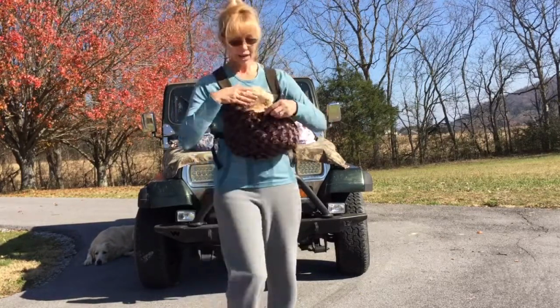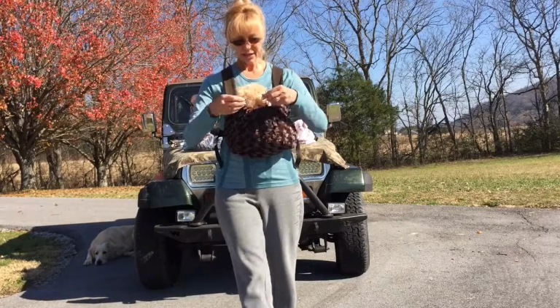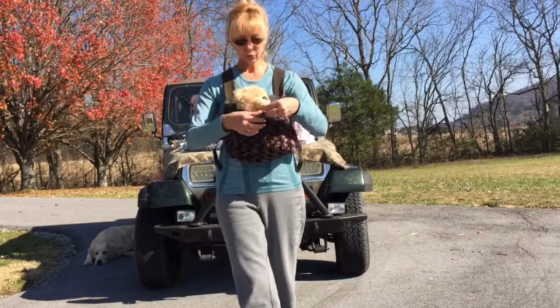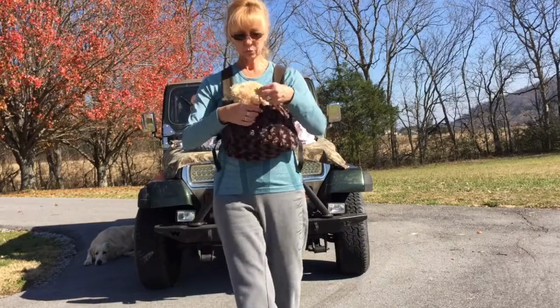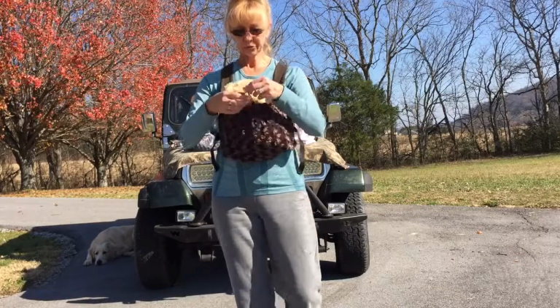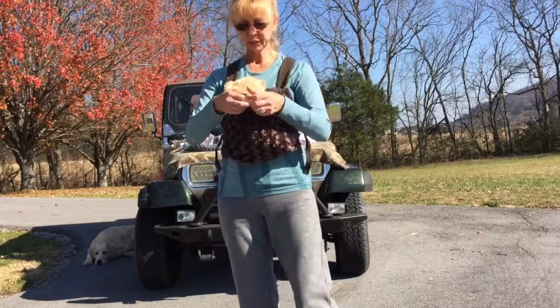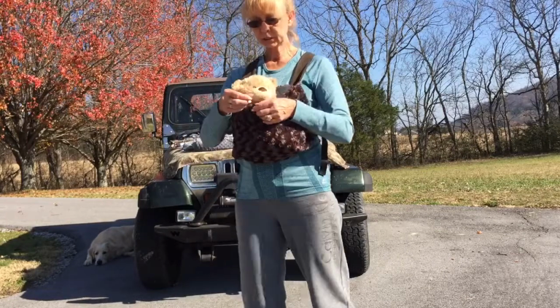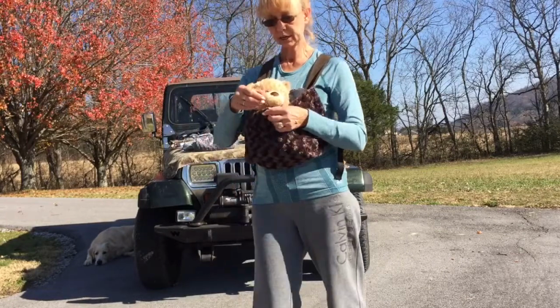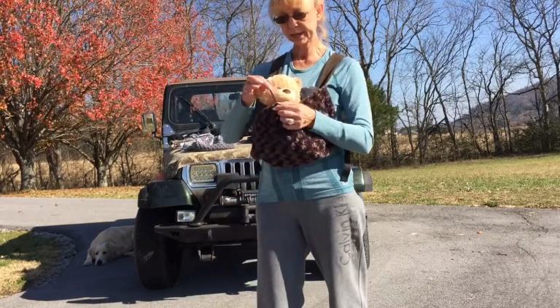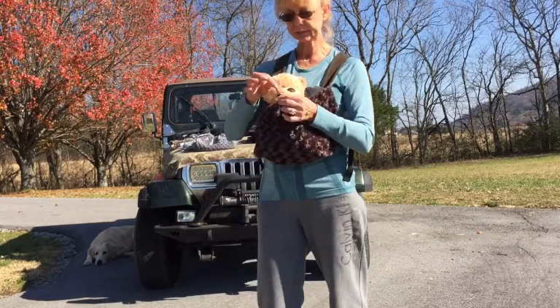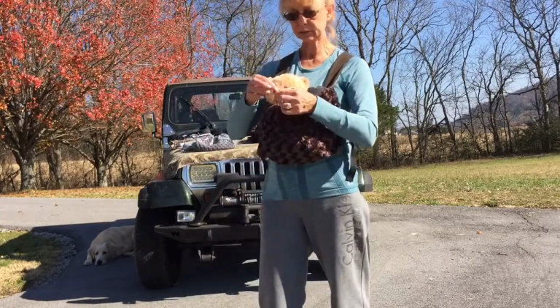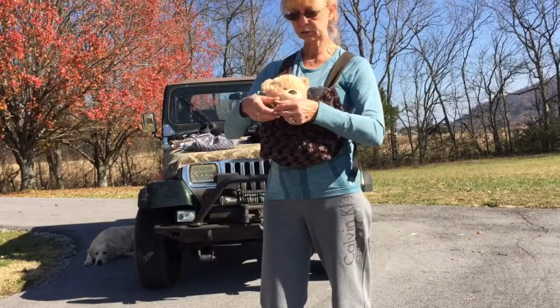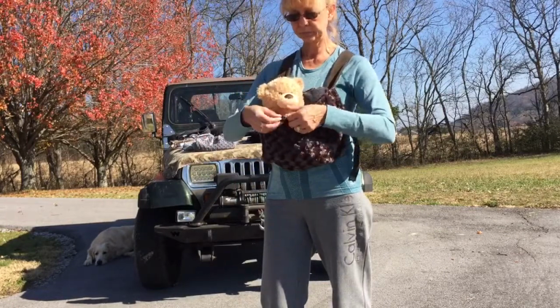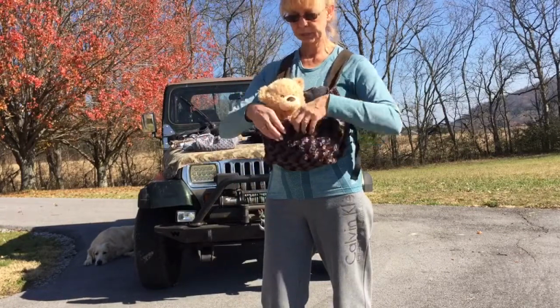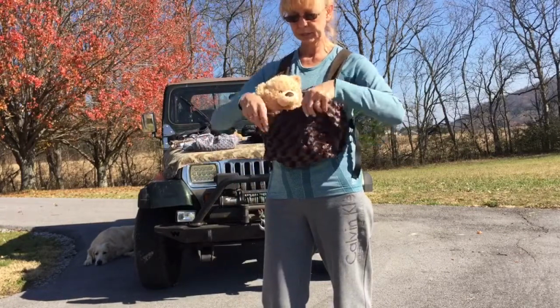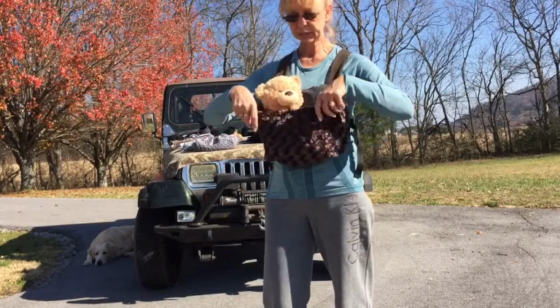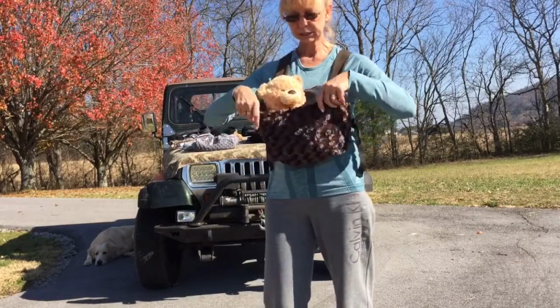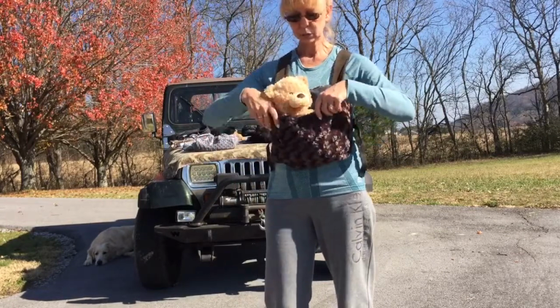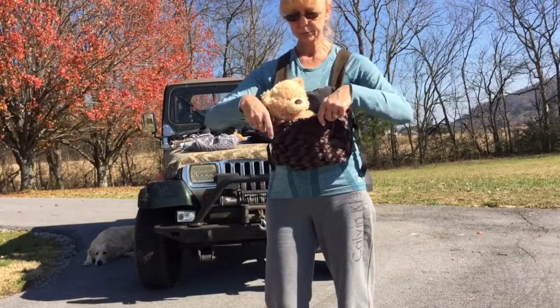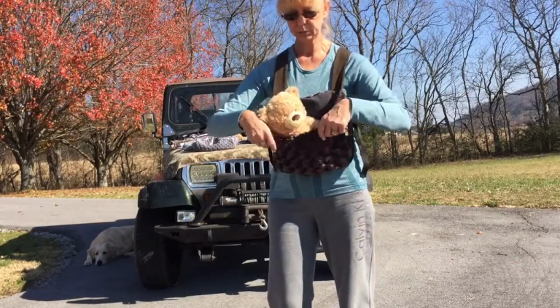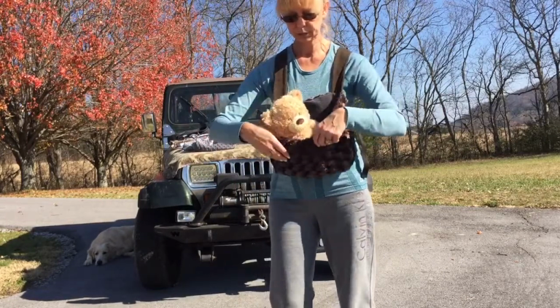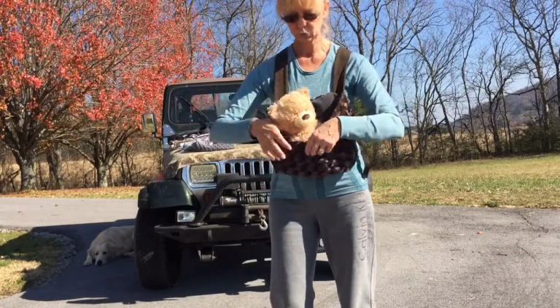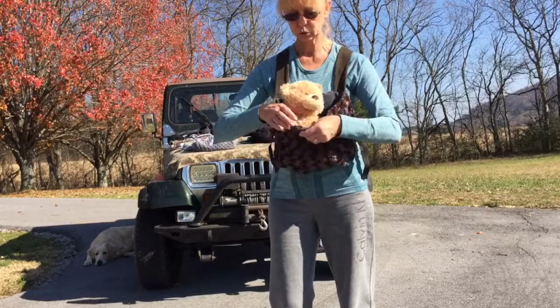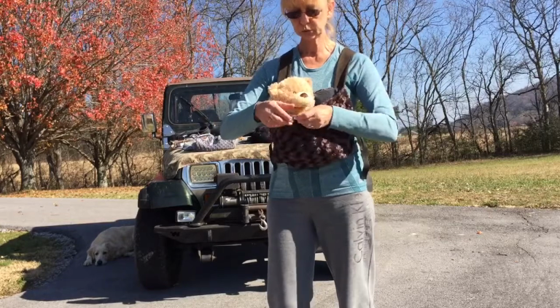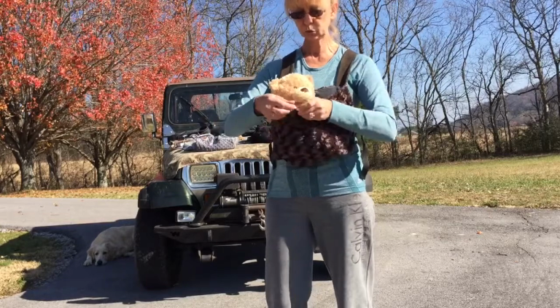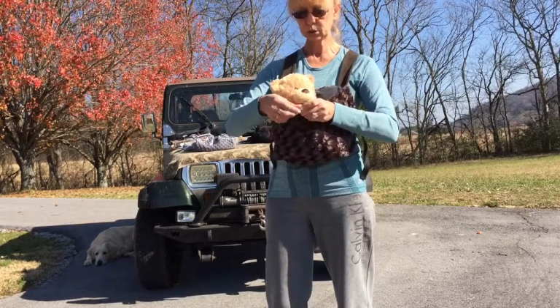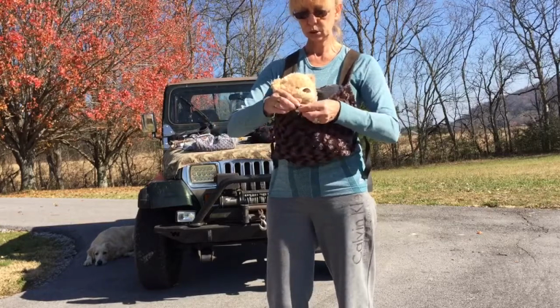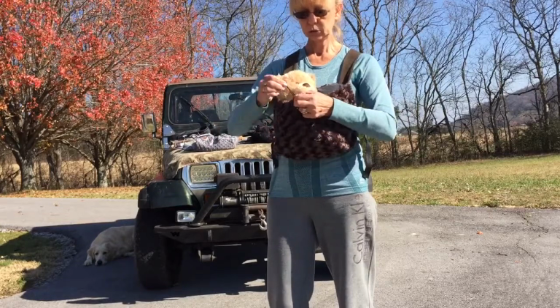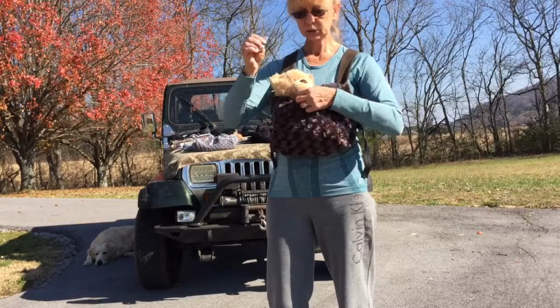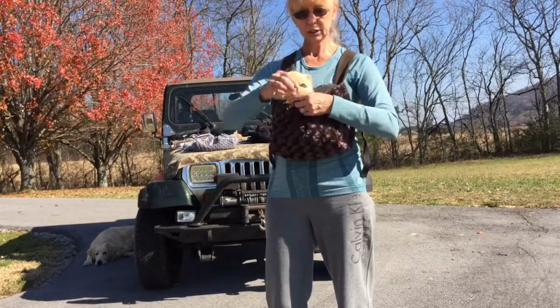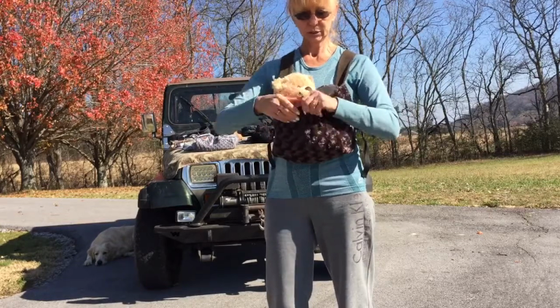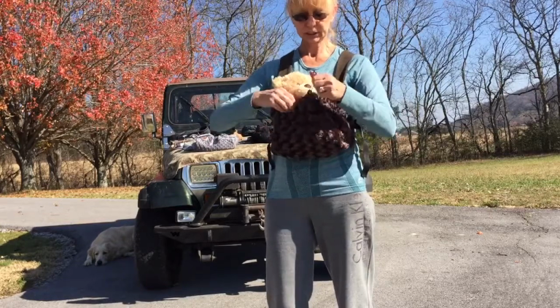And one more thing: I added this little elastic strap. You can make it more loose or you can tighten it.